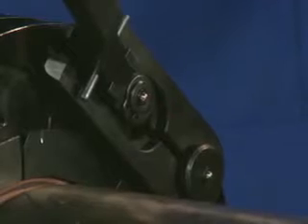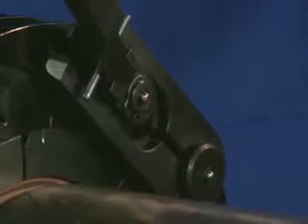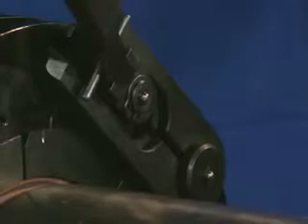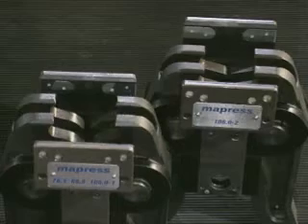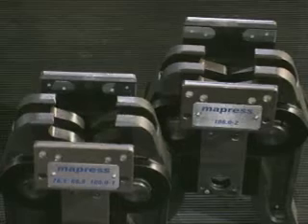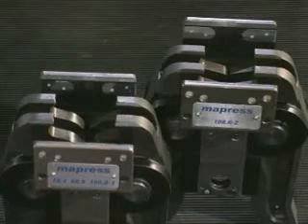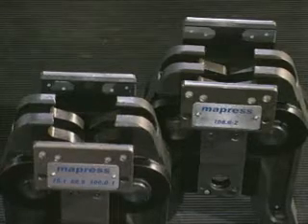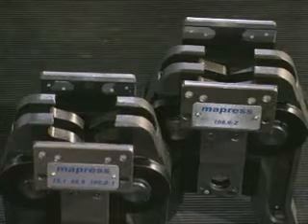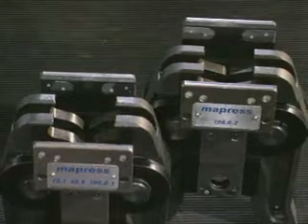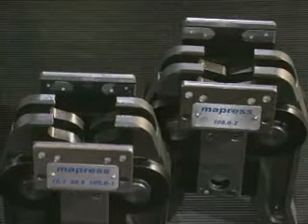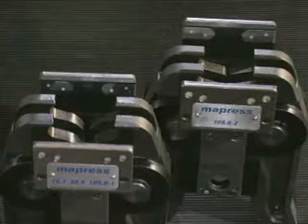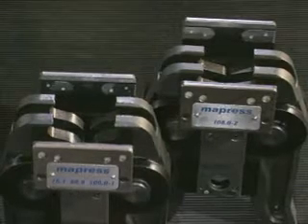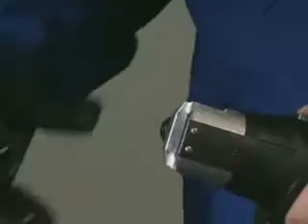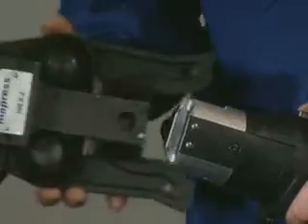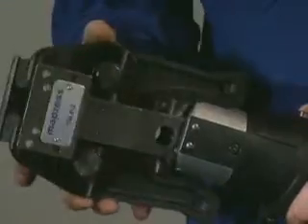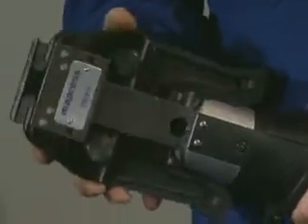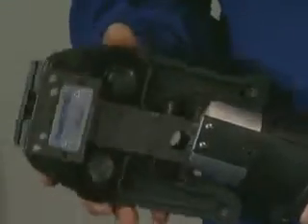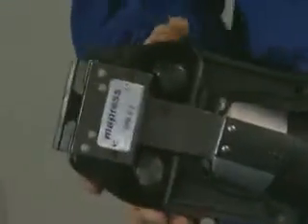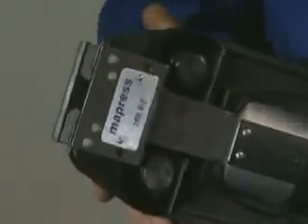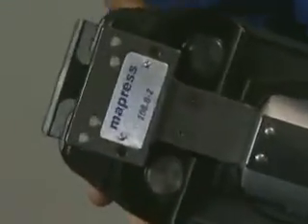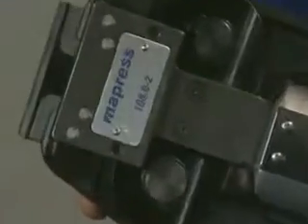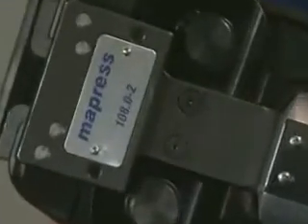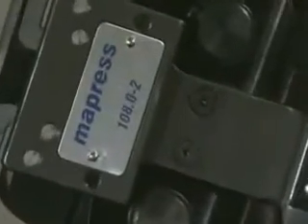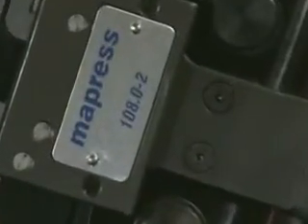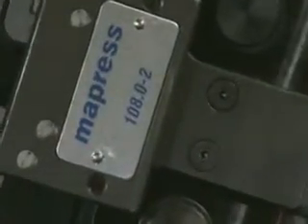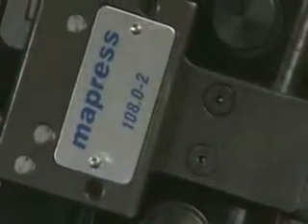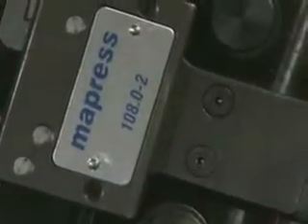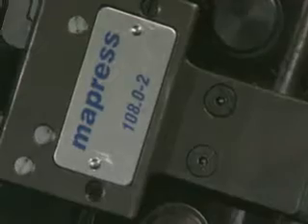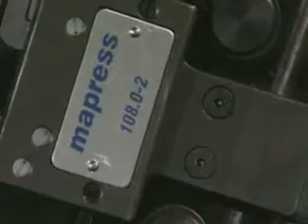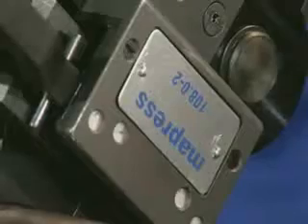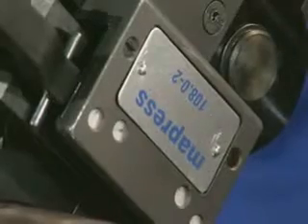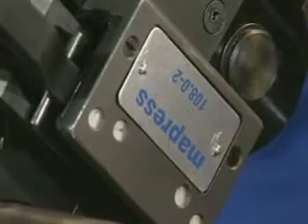When manufacturing the DN100 size, in addition to the ZB321, it is absolutely necessary to use the adapter ZB322 to finish pressing correctly.